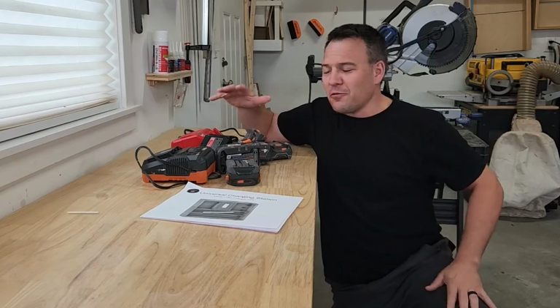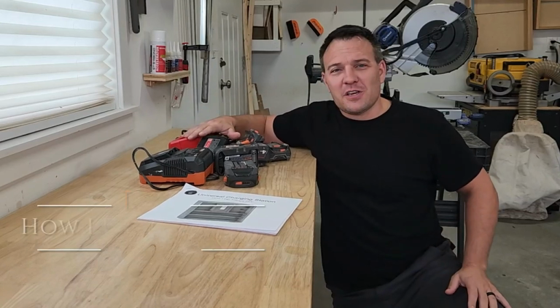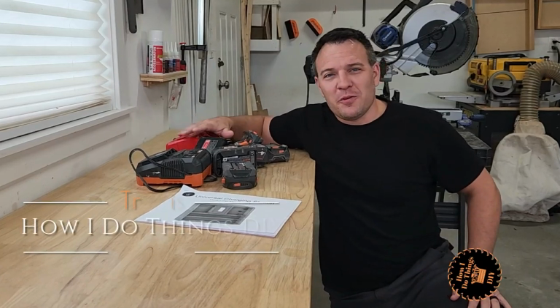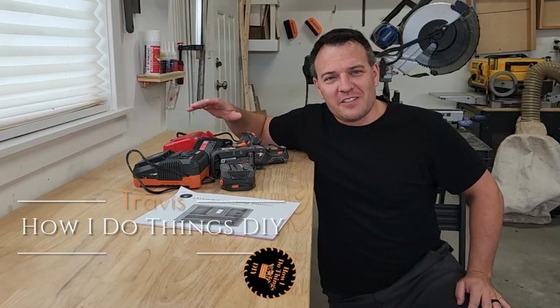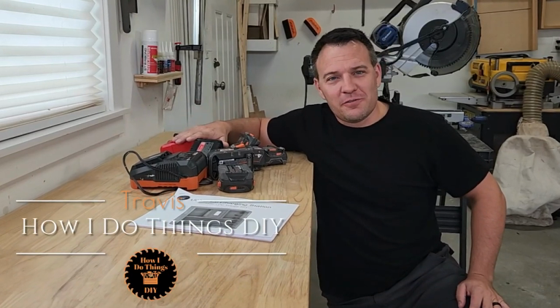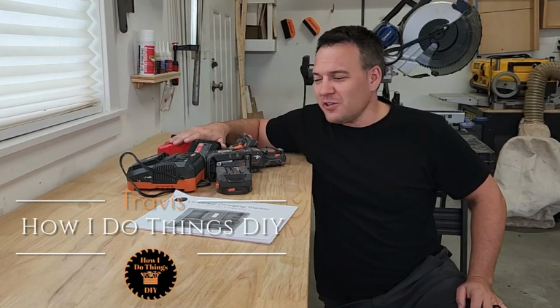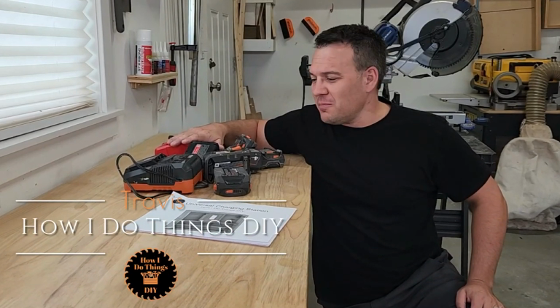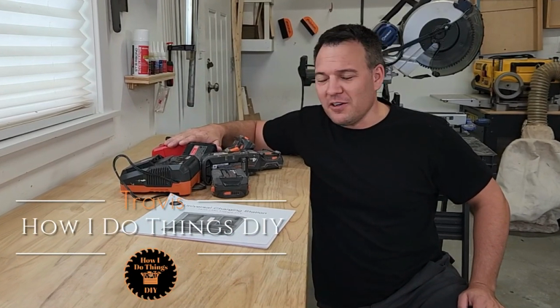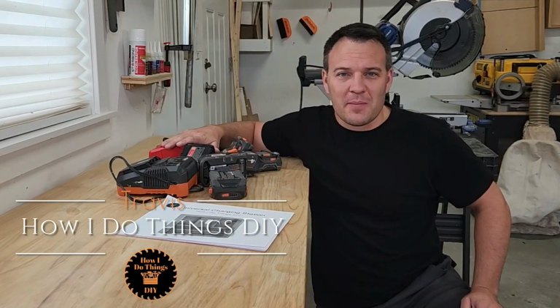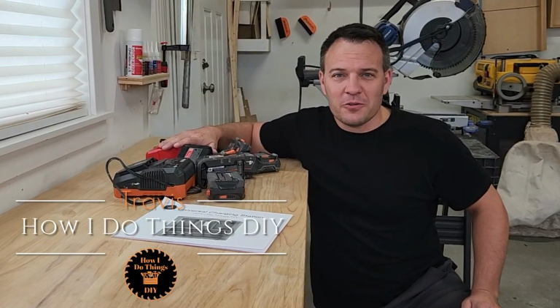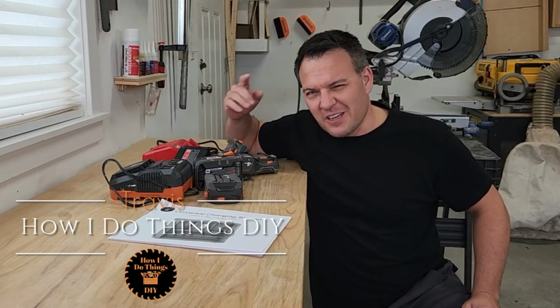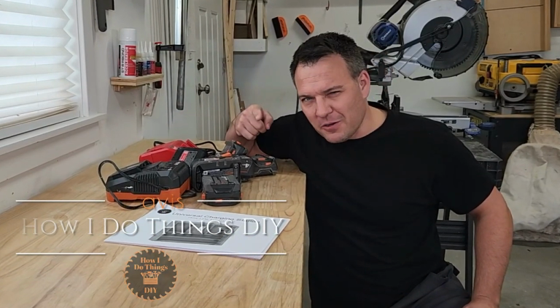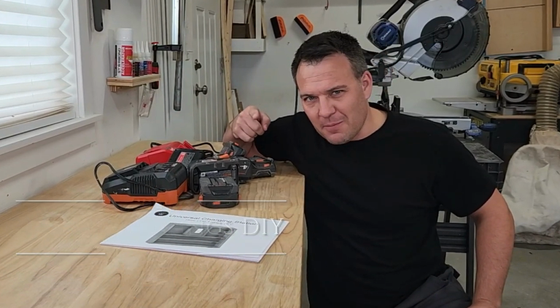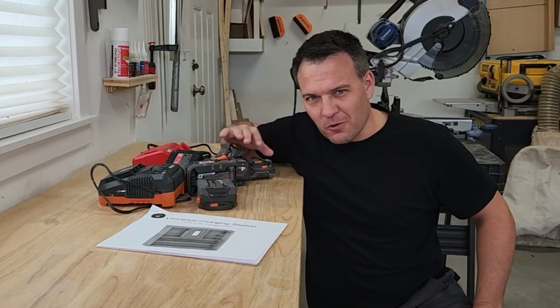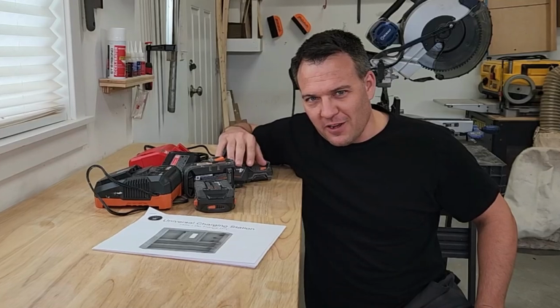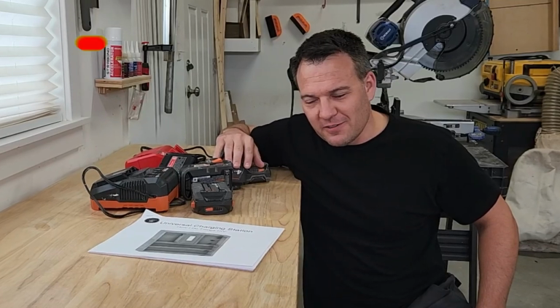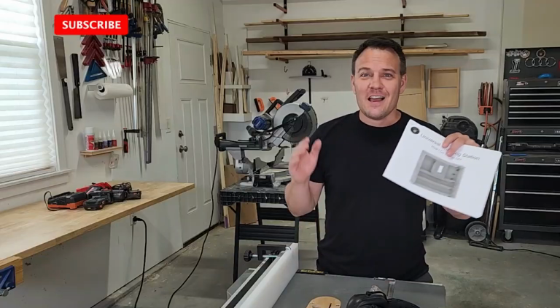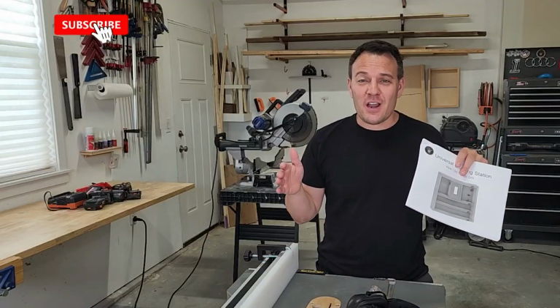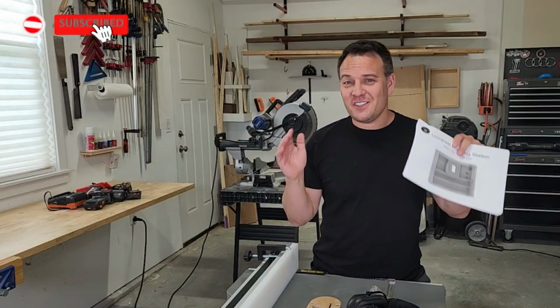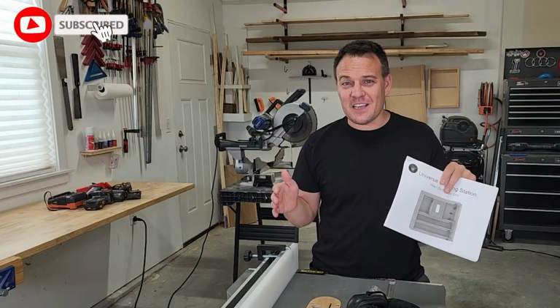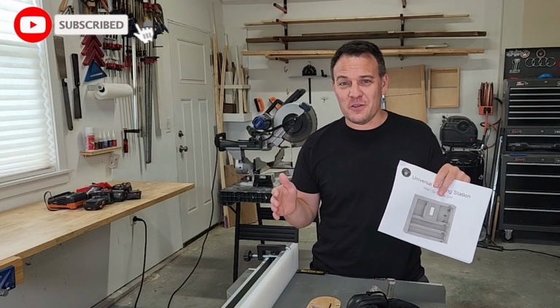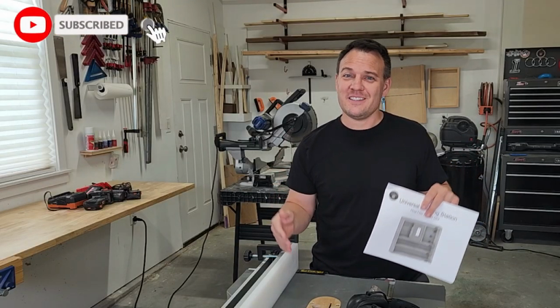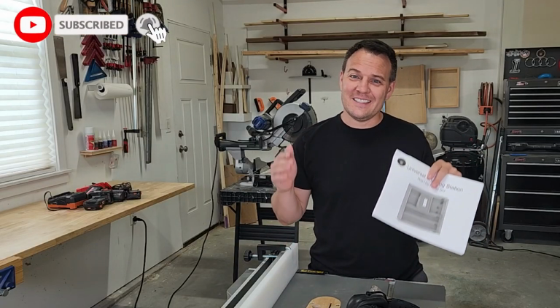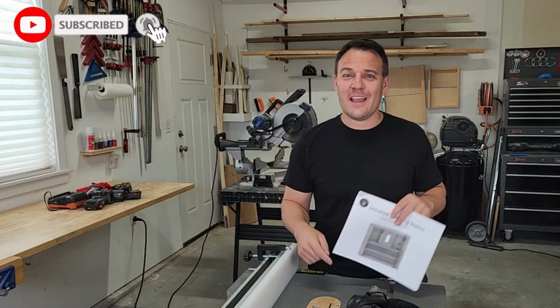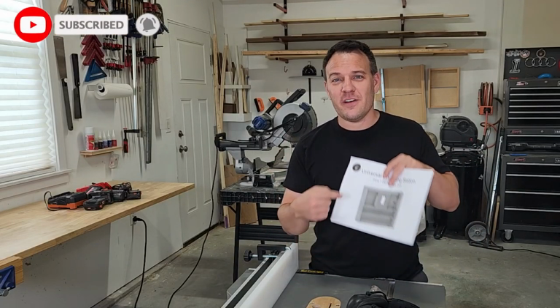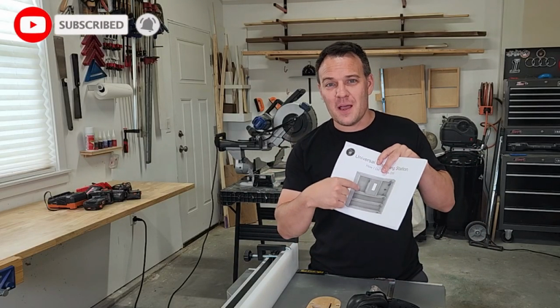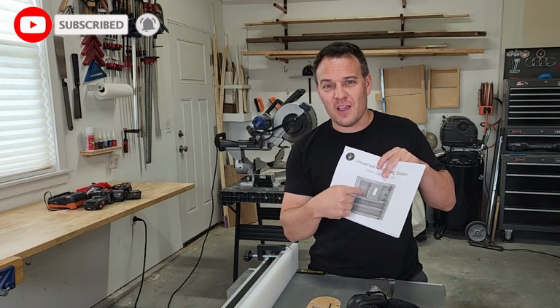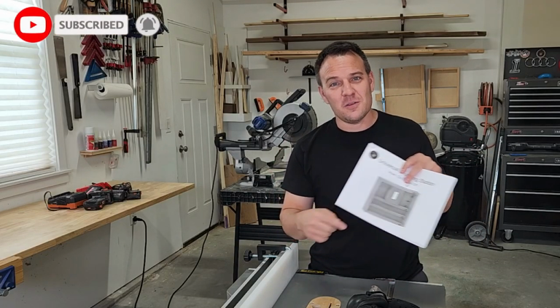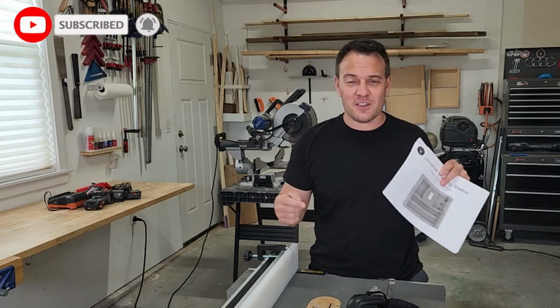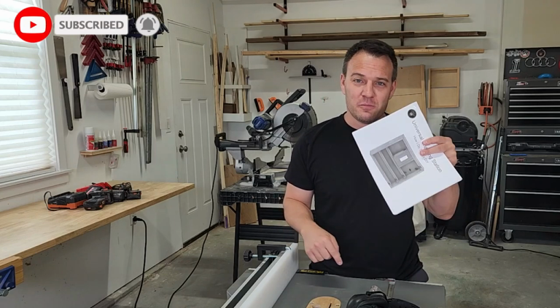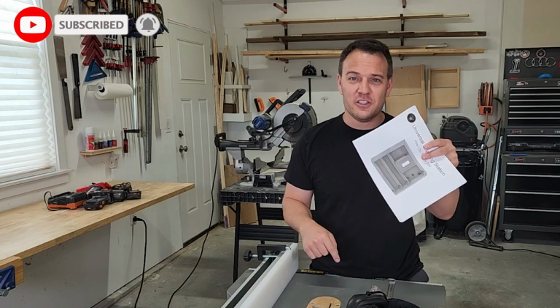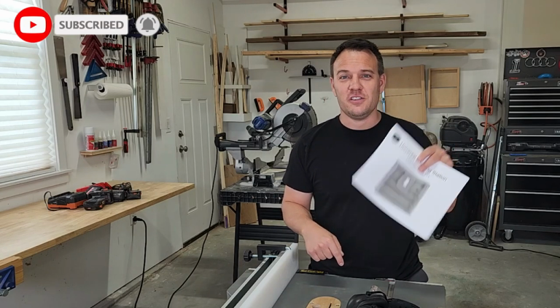Over the years I've accumulated a ton of chargers and batteries from my power tools and now it's time to get organized. I'm Travis, this is how I do things, and today I'll be following my plans to make this awesome charging station.